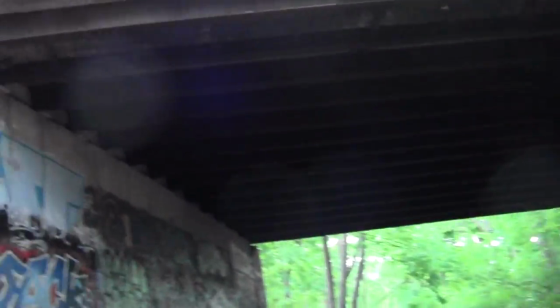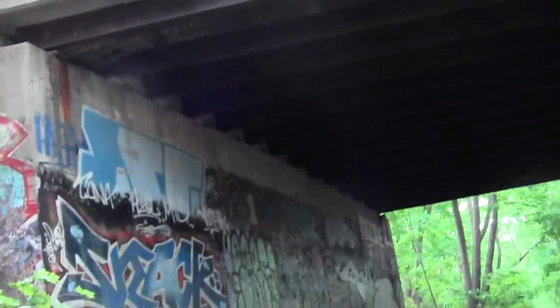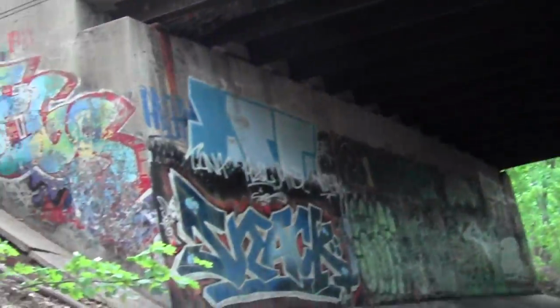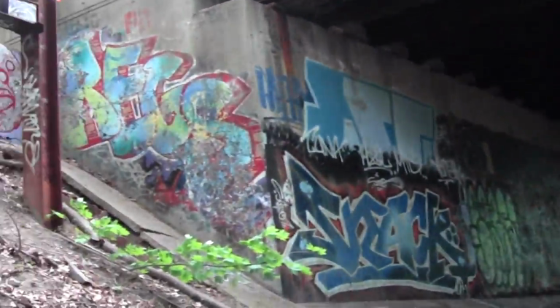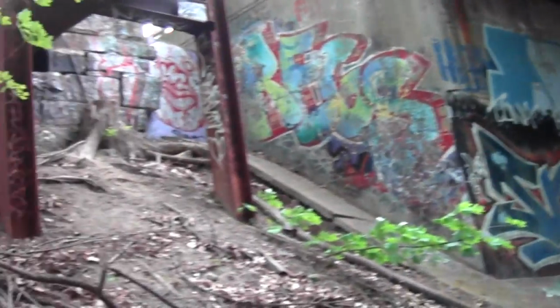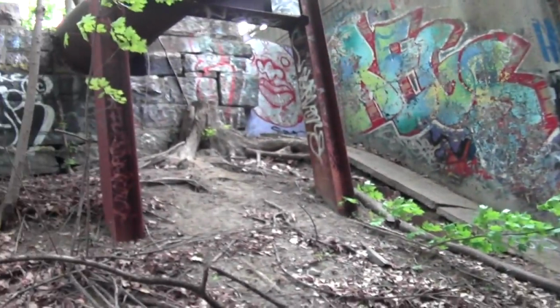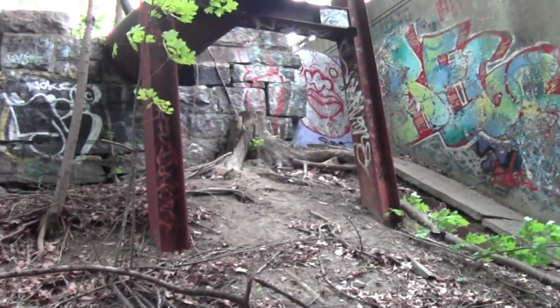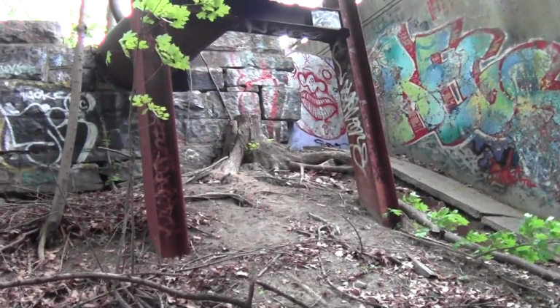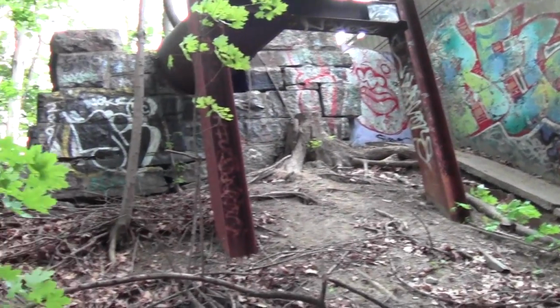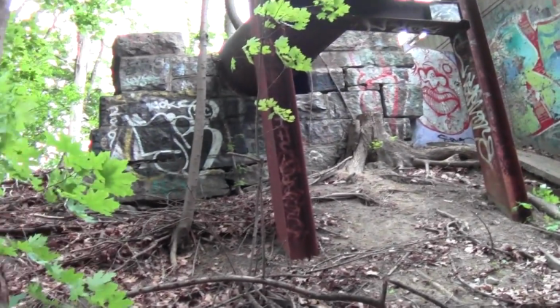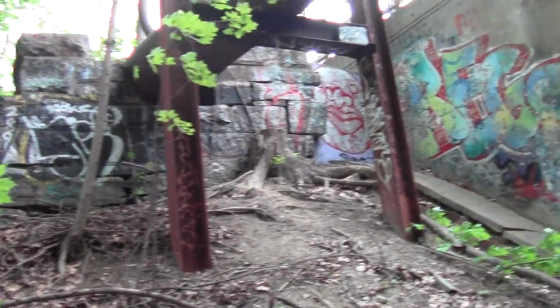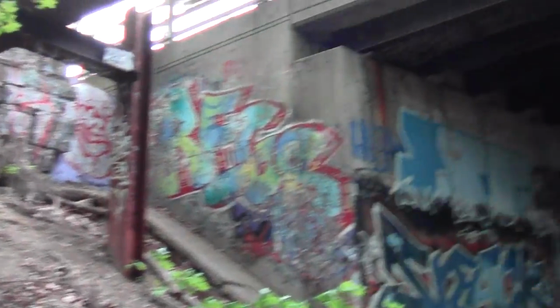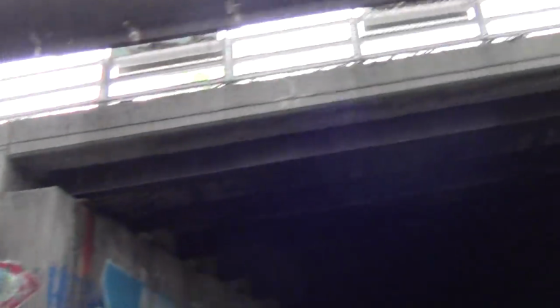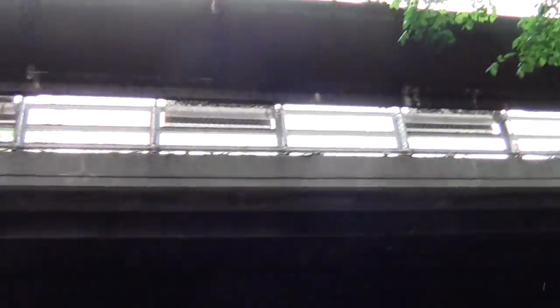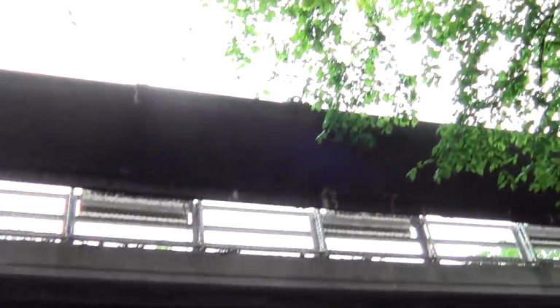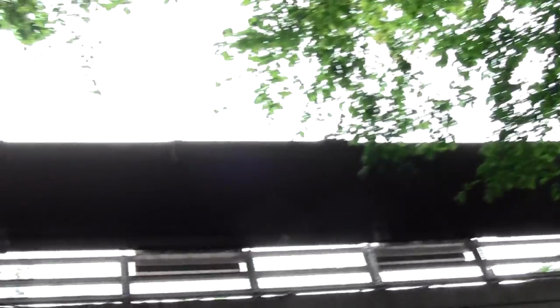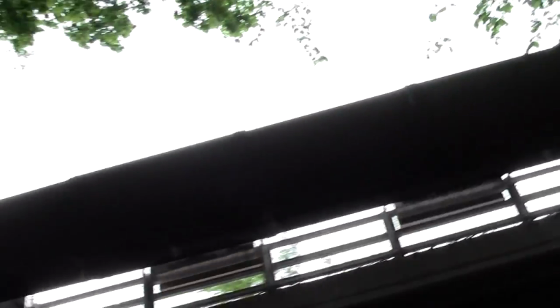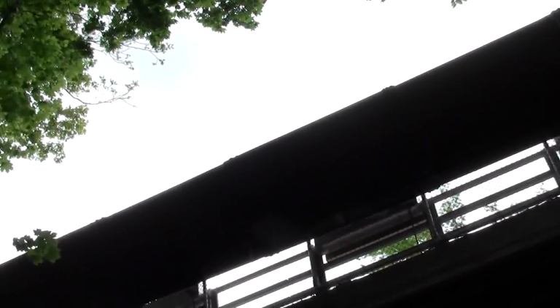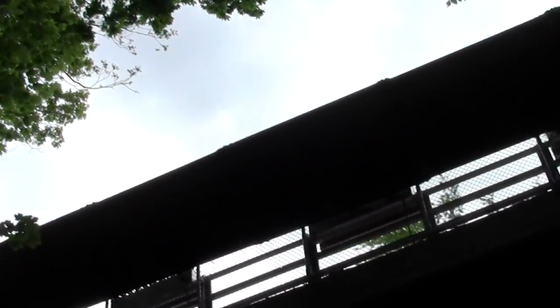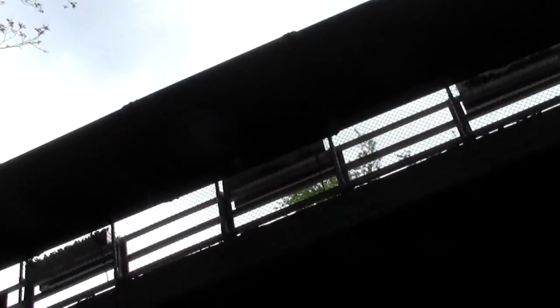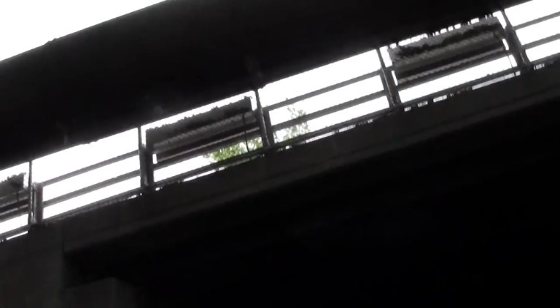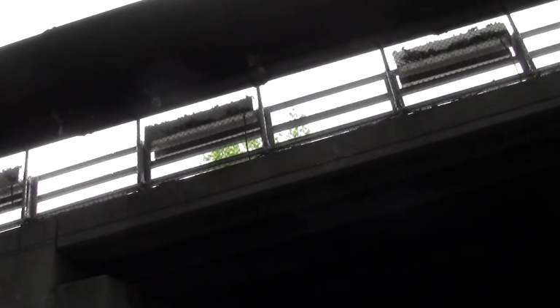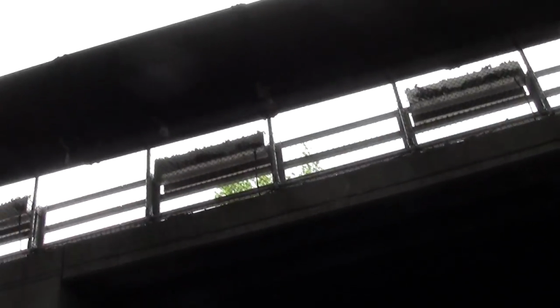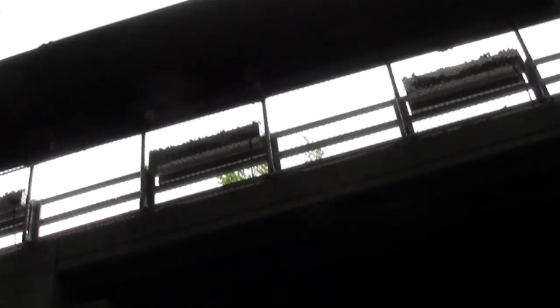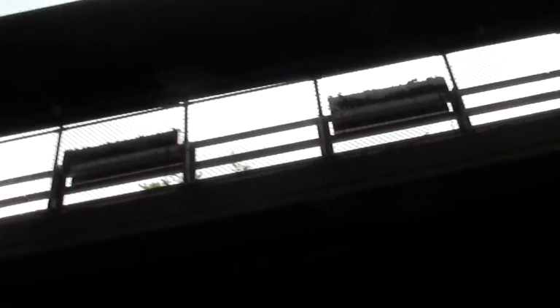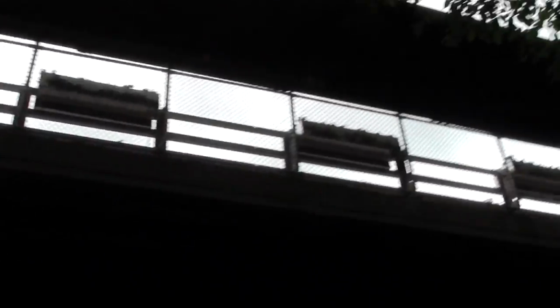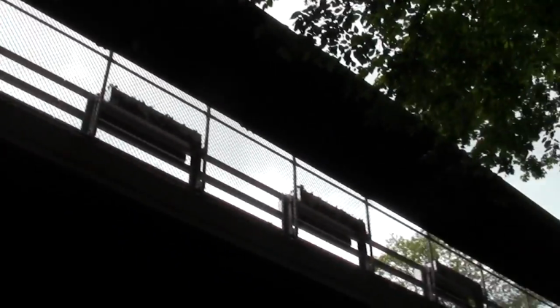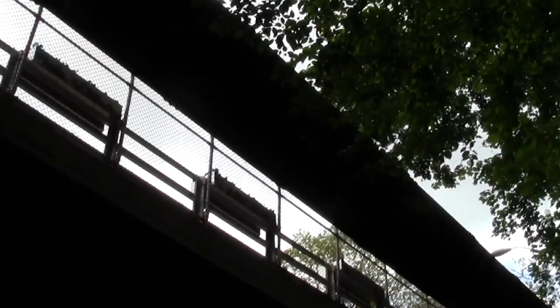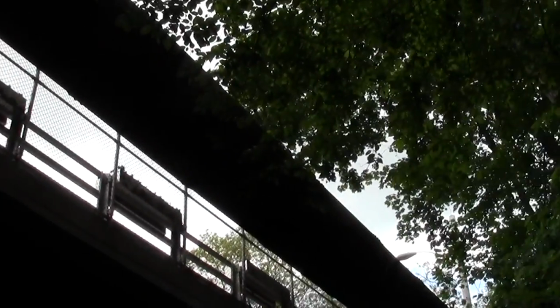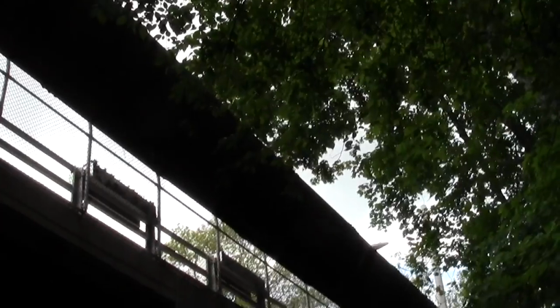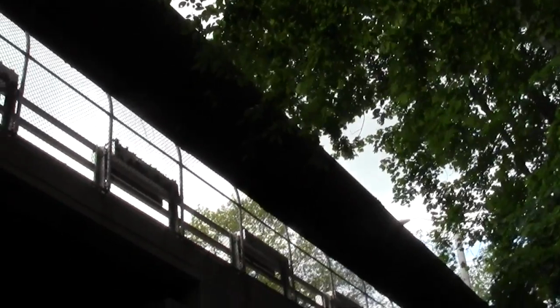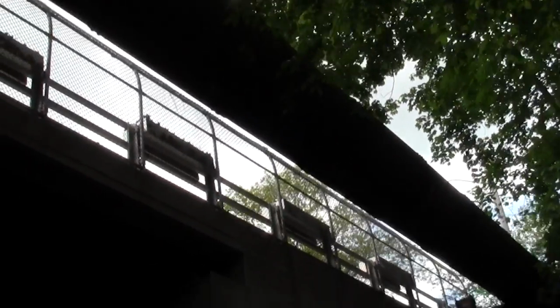Oh boy, this is some pretty flamboyant graffiti. And it looks like some old infrastructure for carrying a pipeline, maybe water.